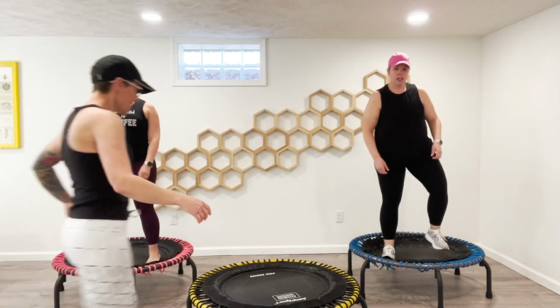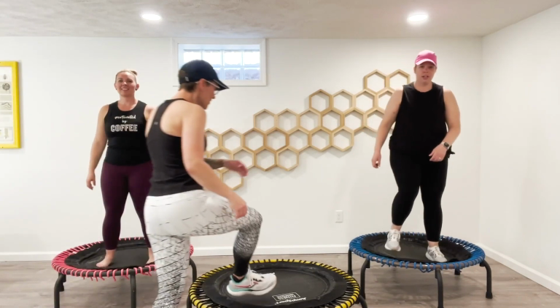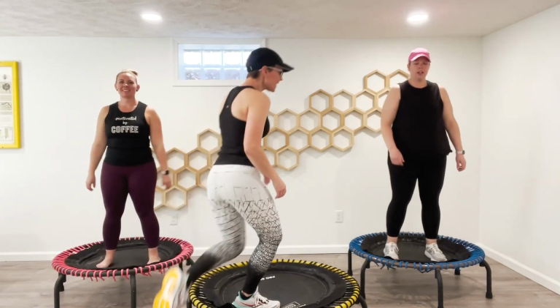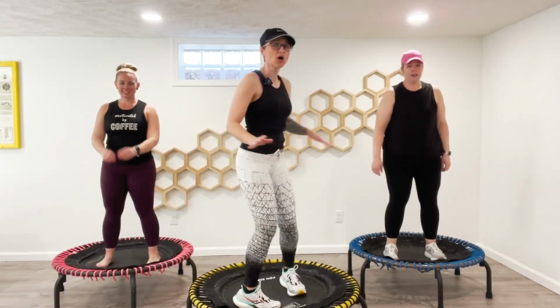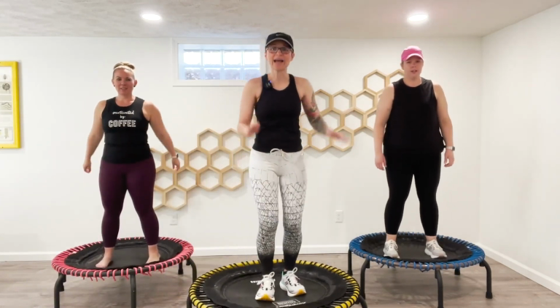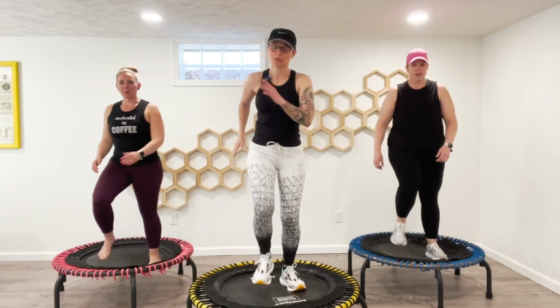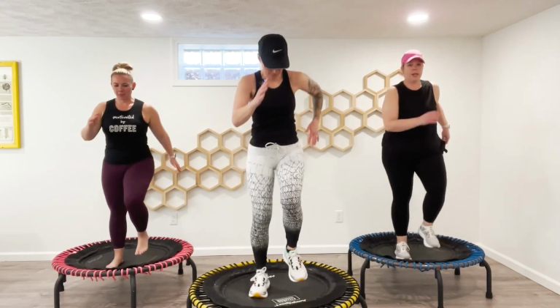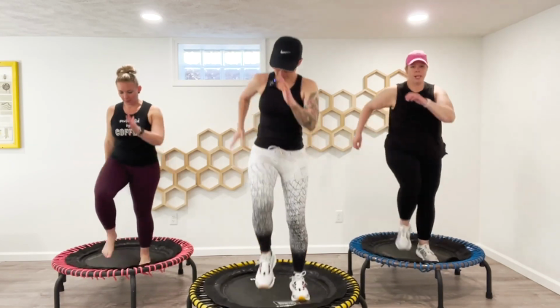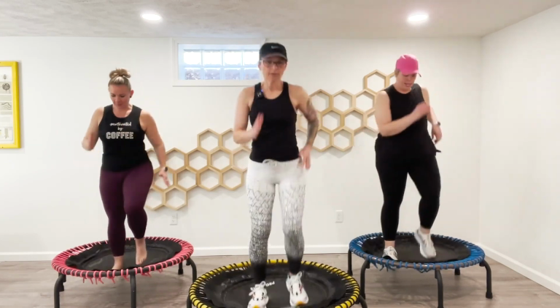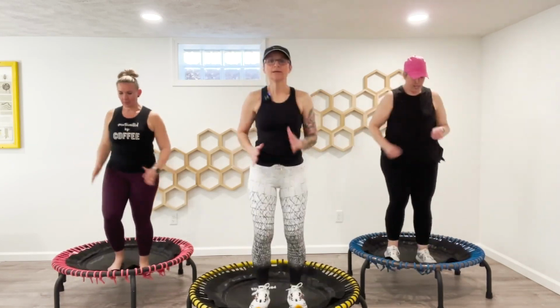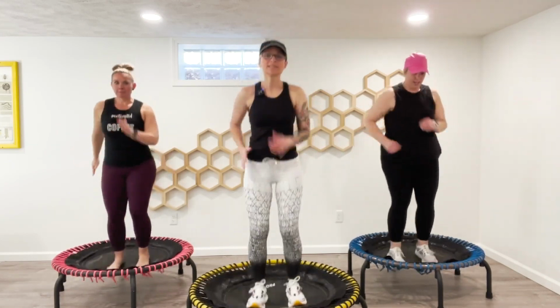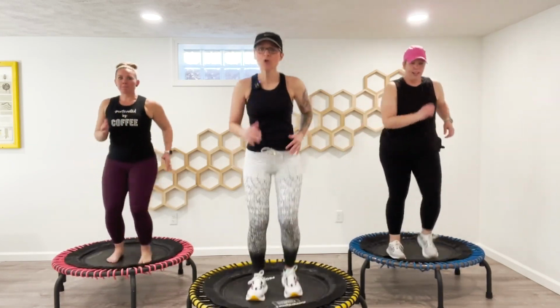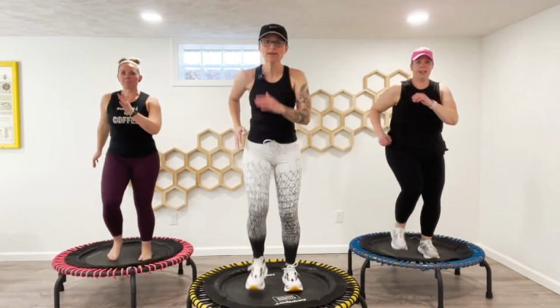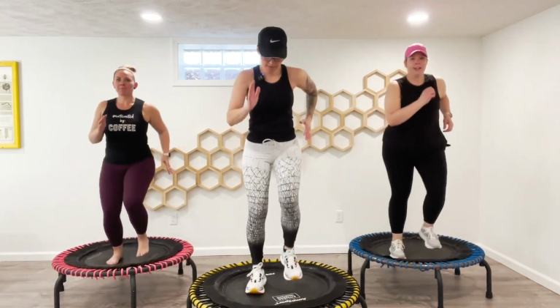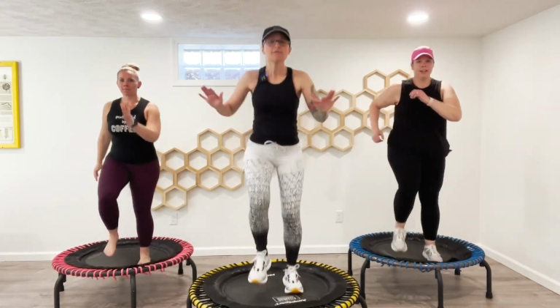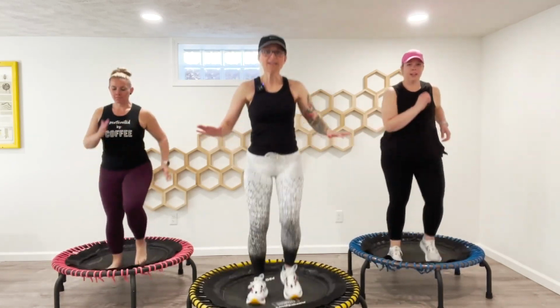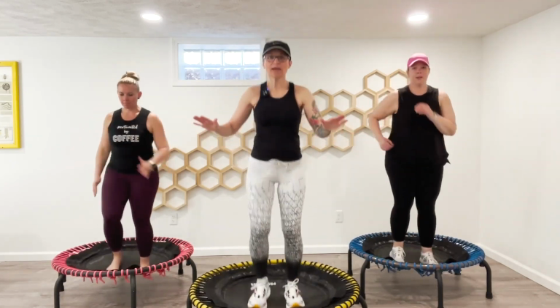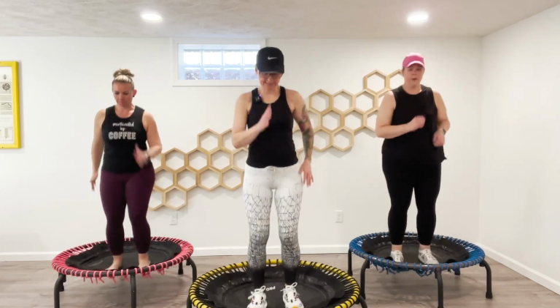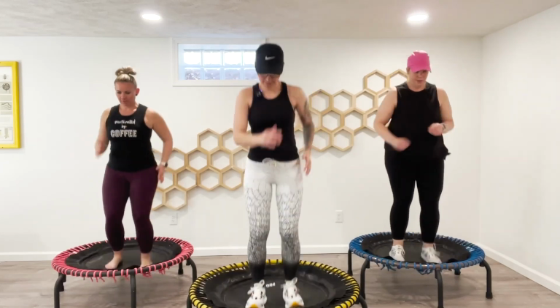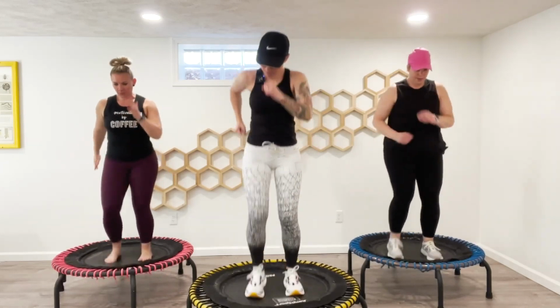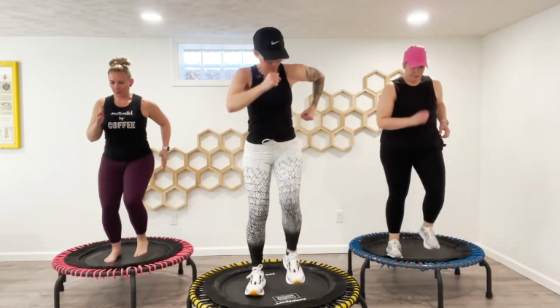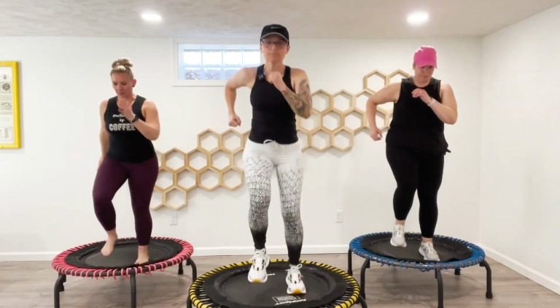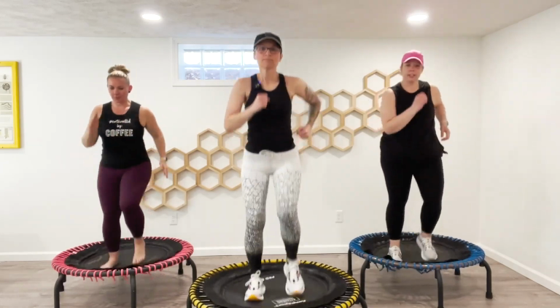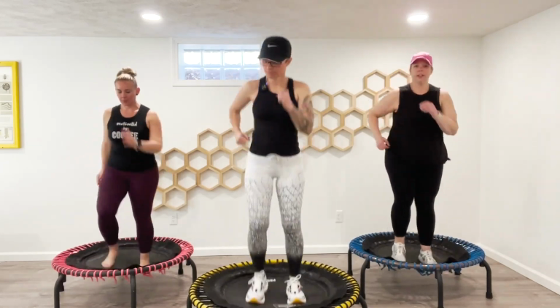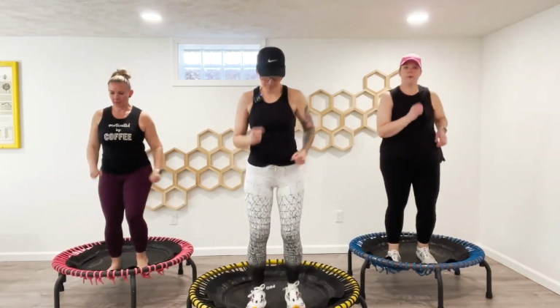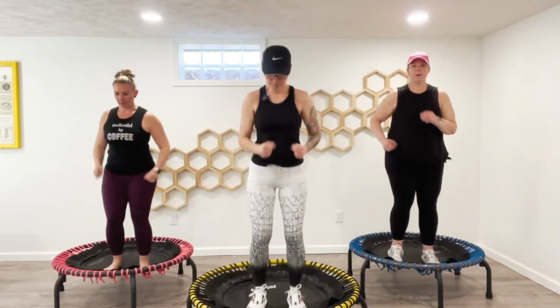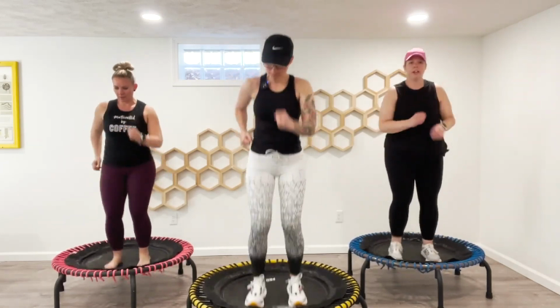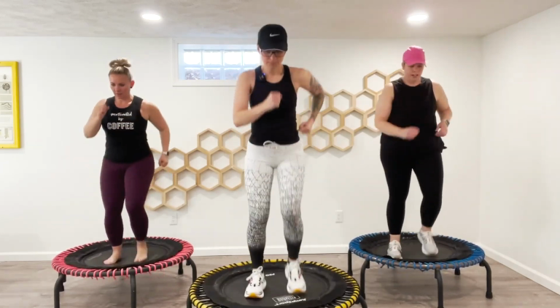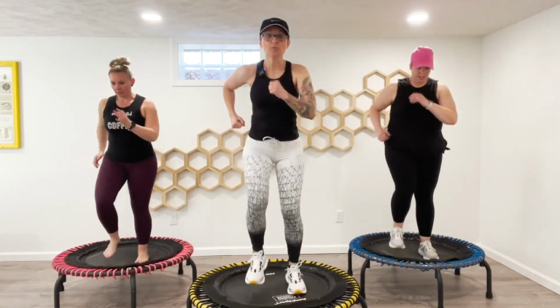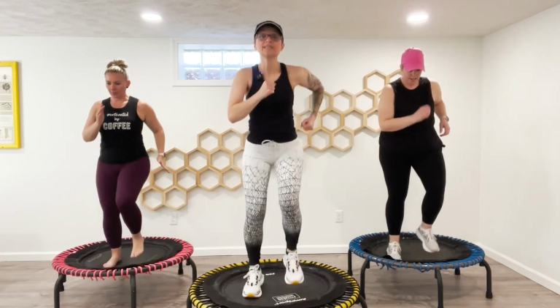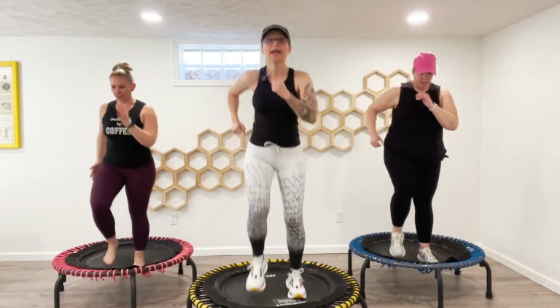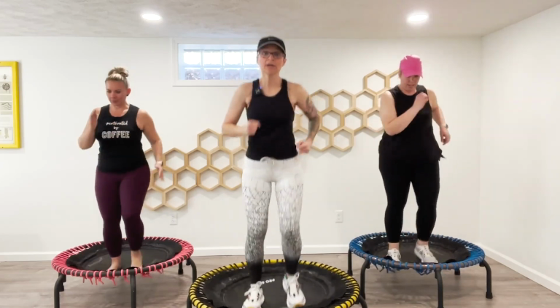All right, let's march it out. Take a moment. Find your pace. The beat is right here.